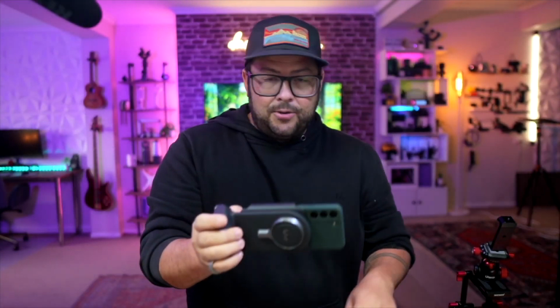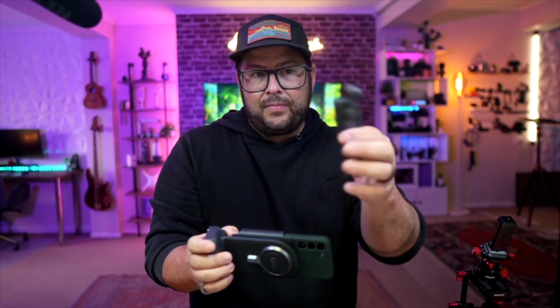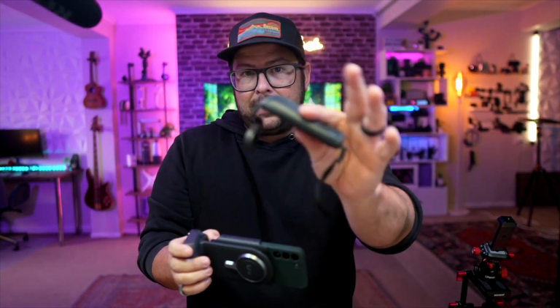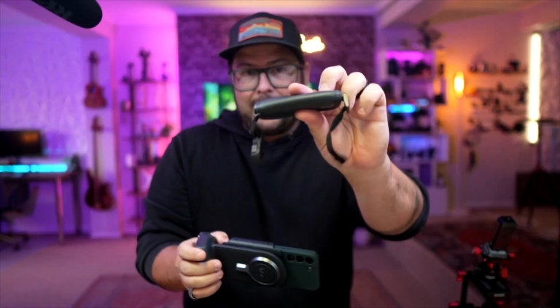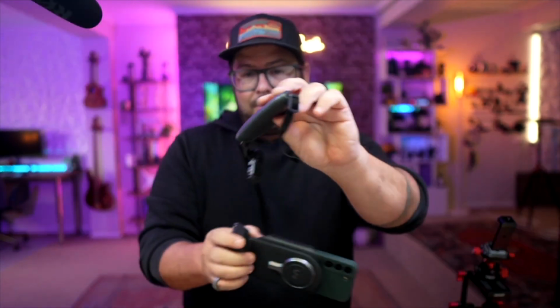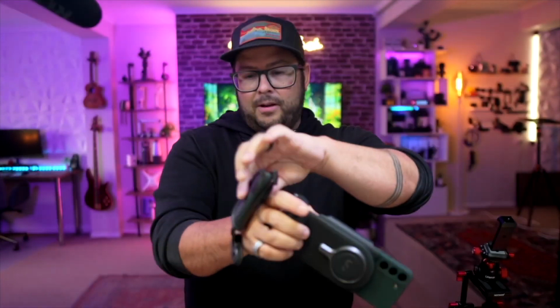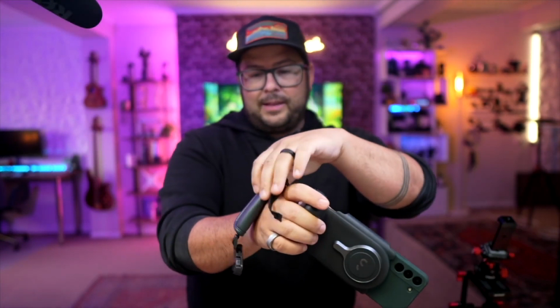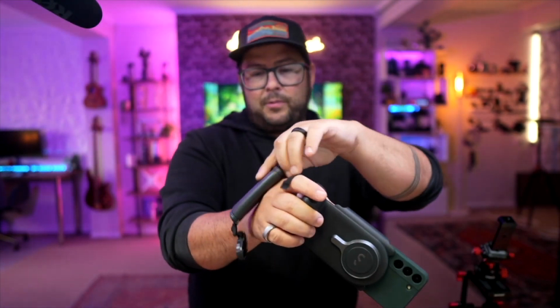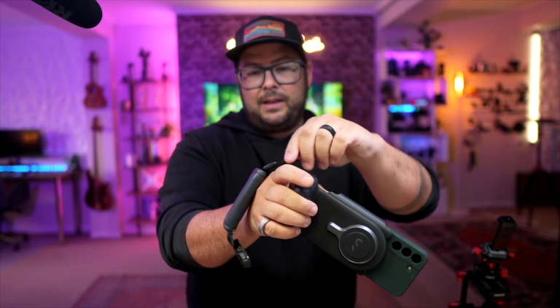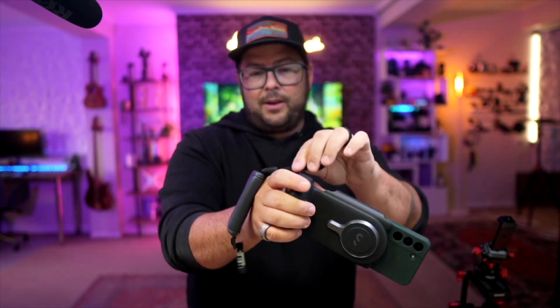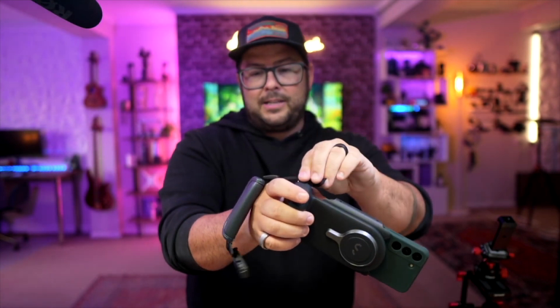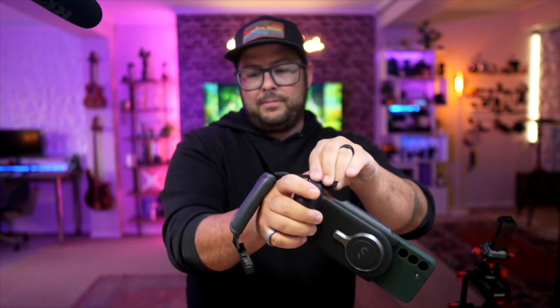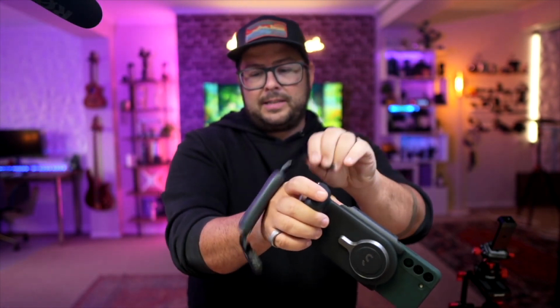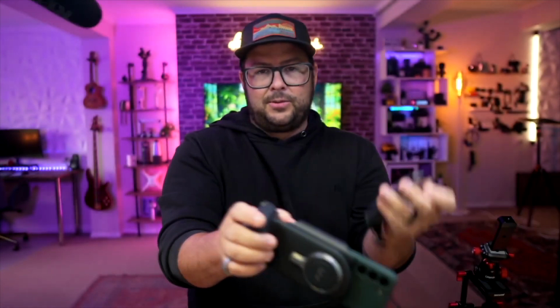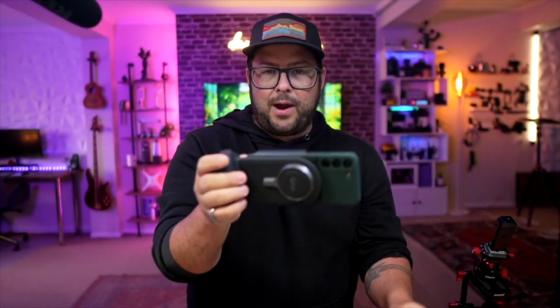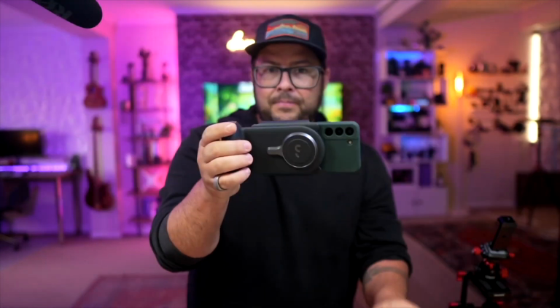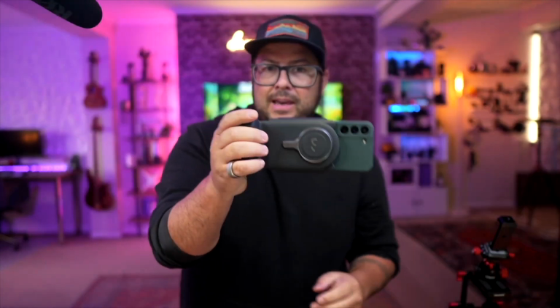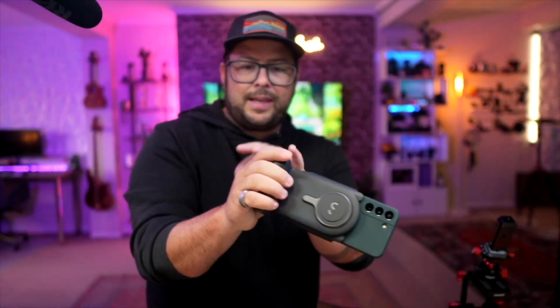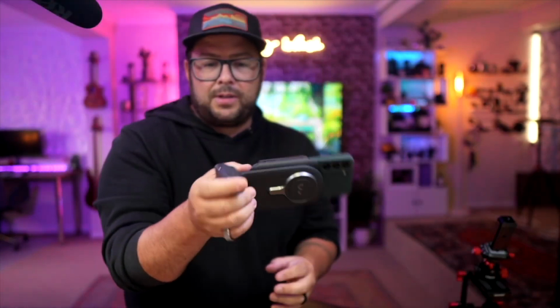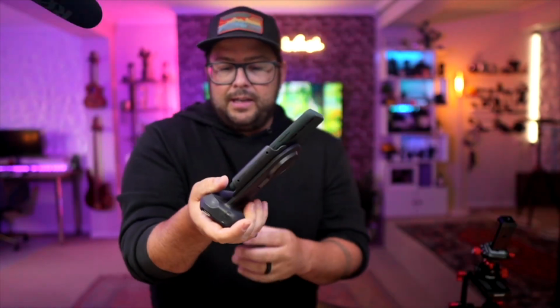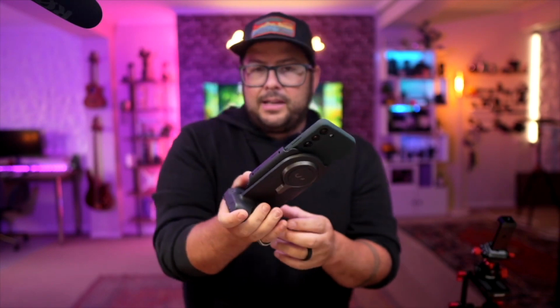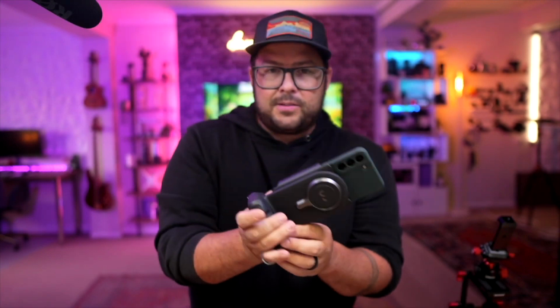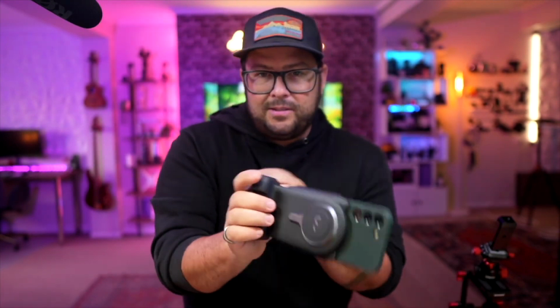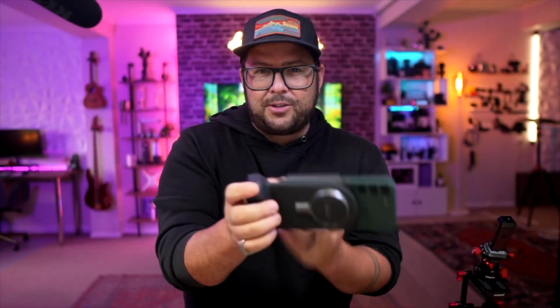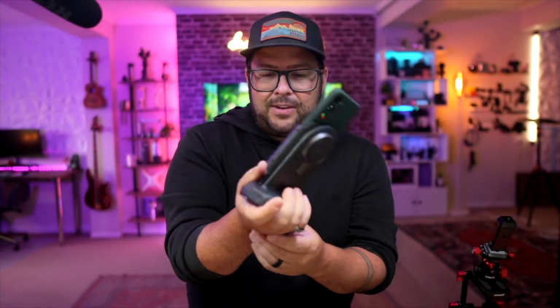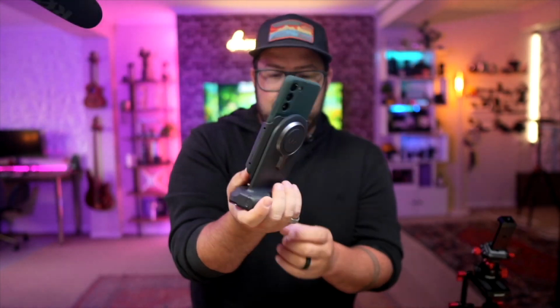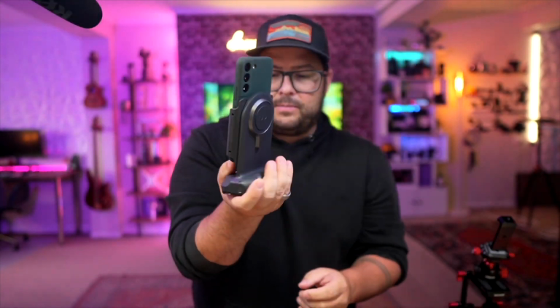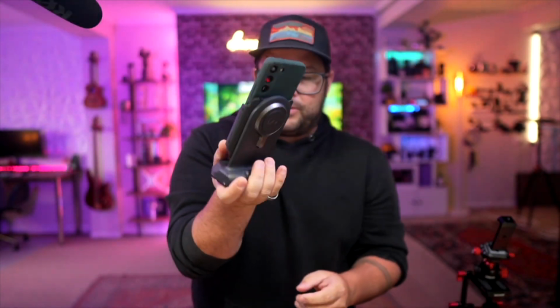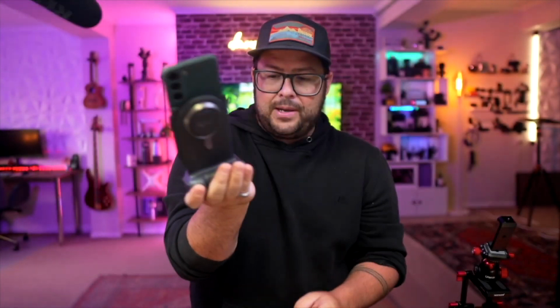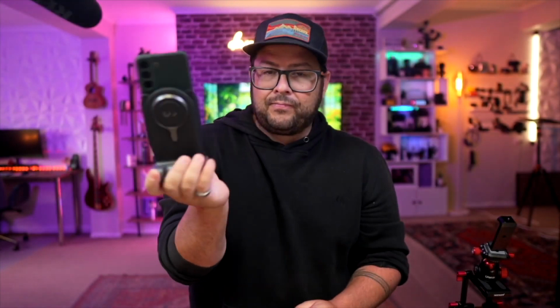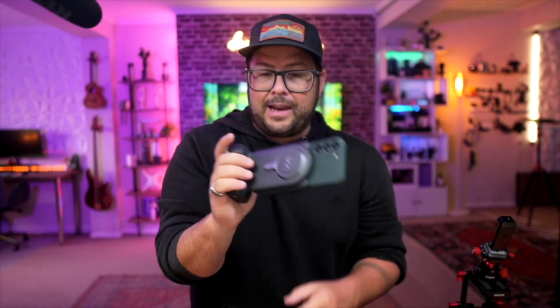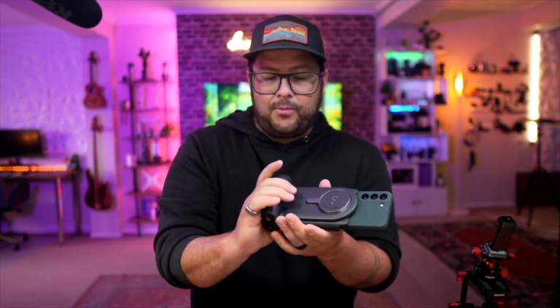You can put the wrist strap around it as well — just attach it with no problem. If you want that extra safety measure to make sure you don't drop it, that is helpful.